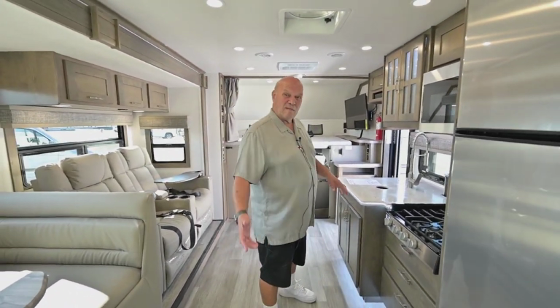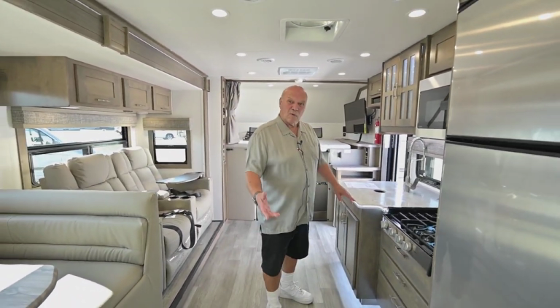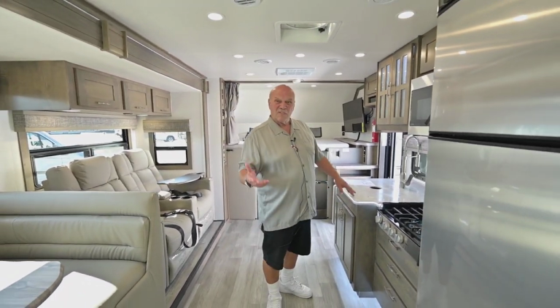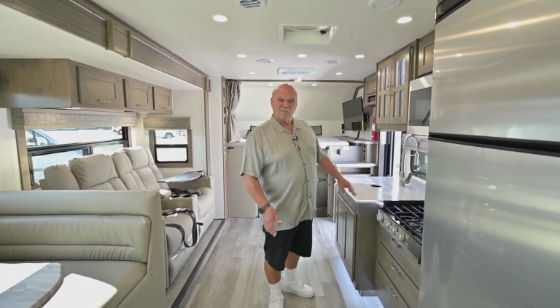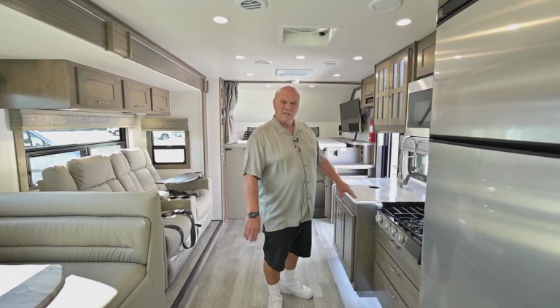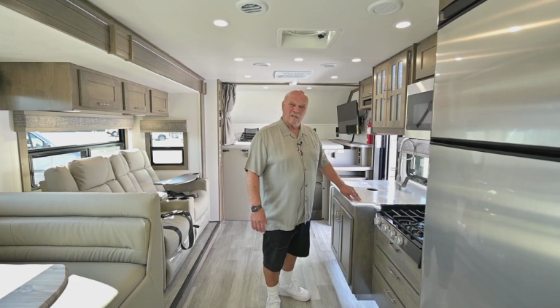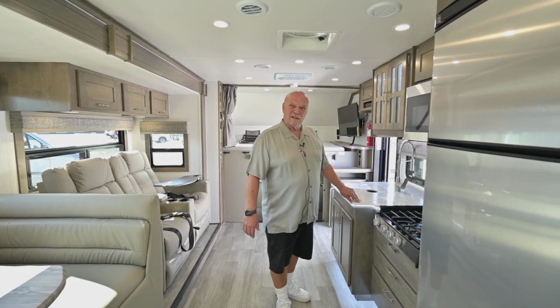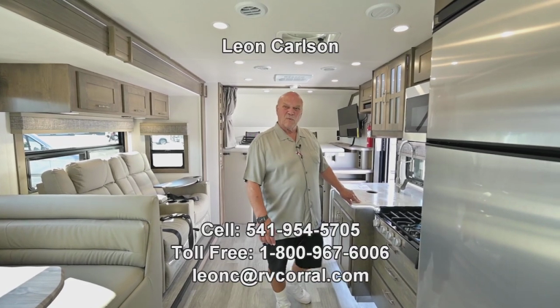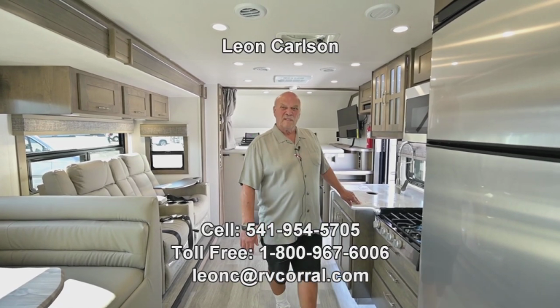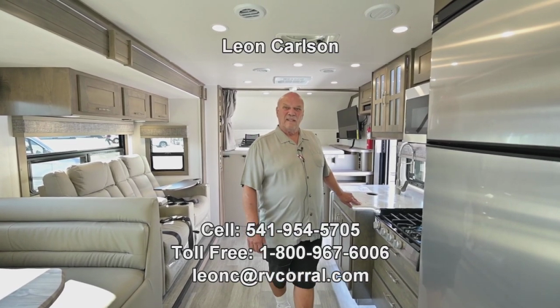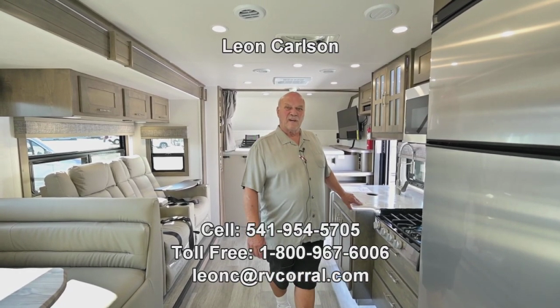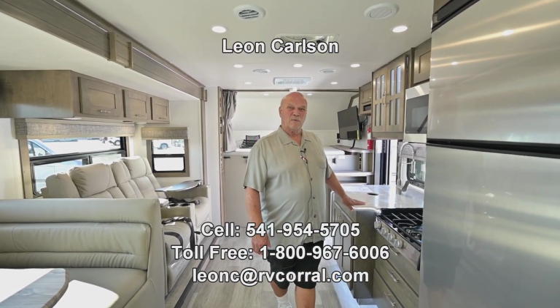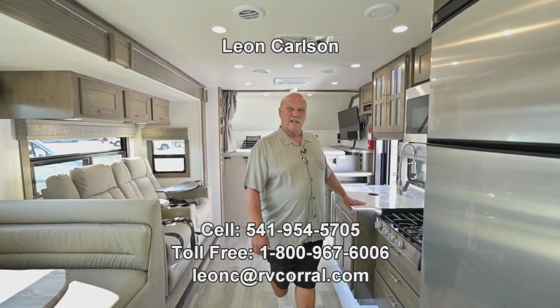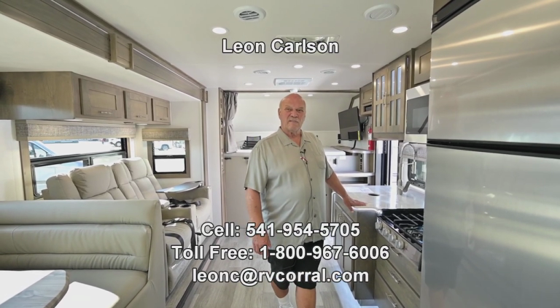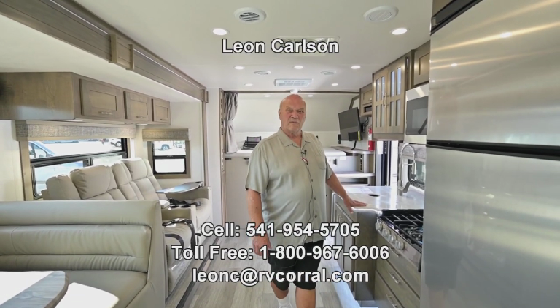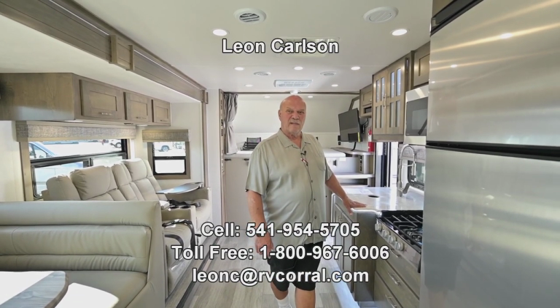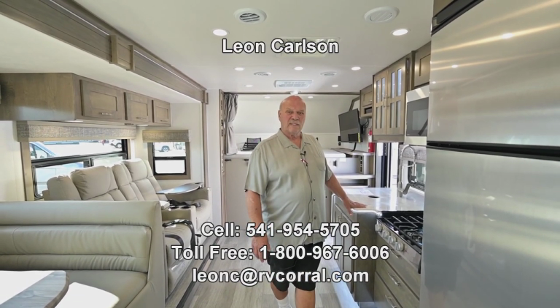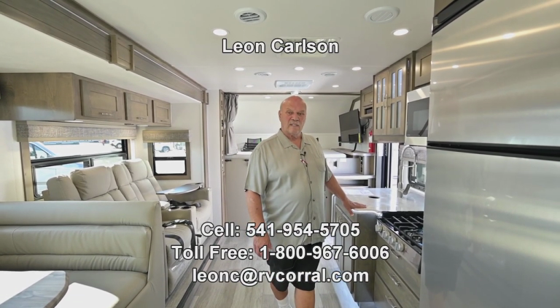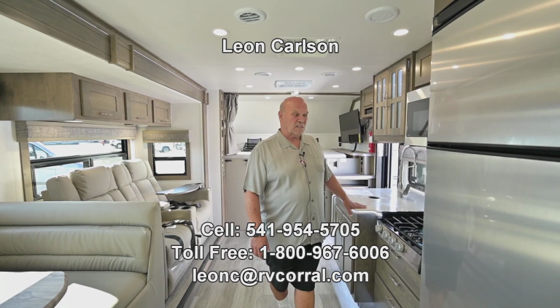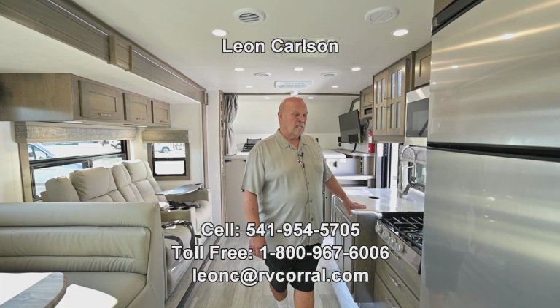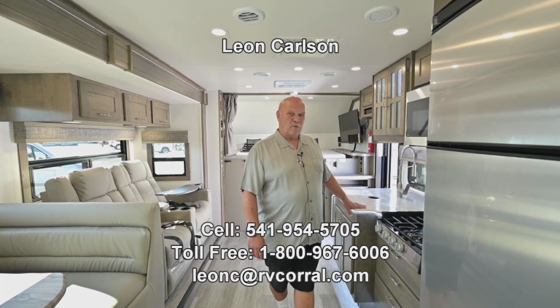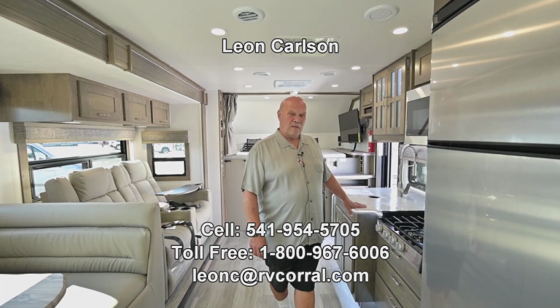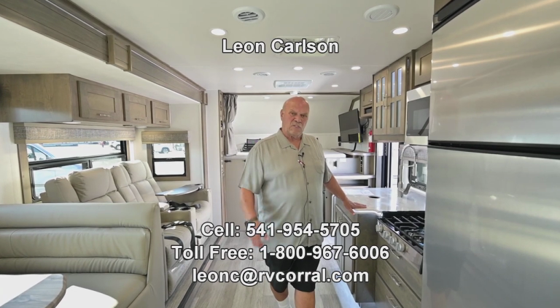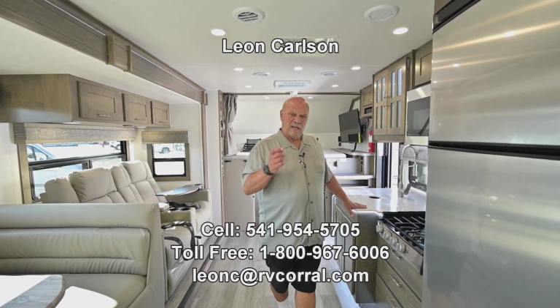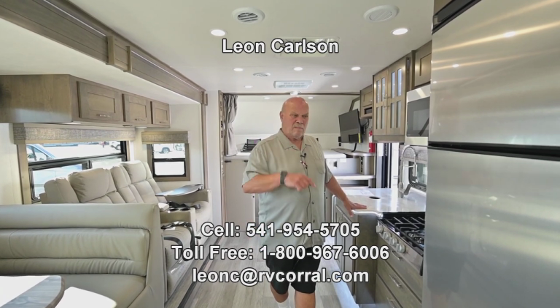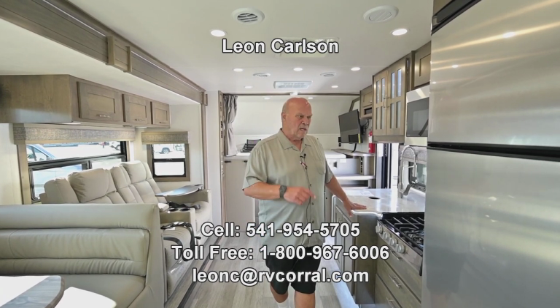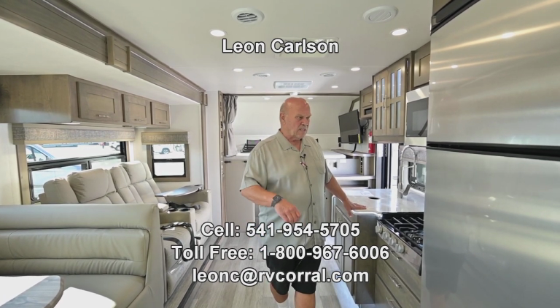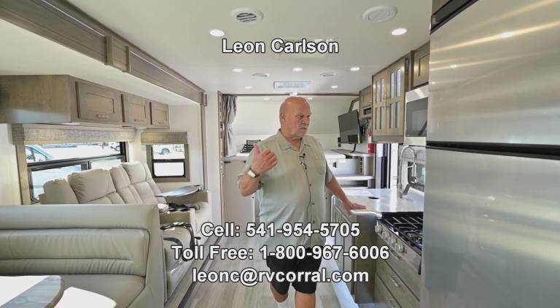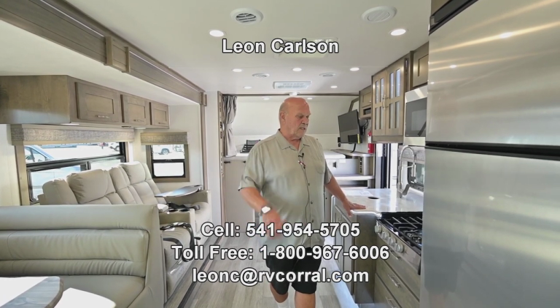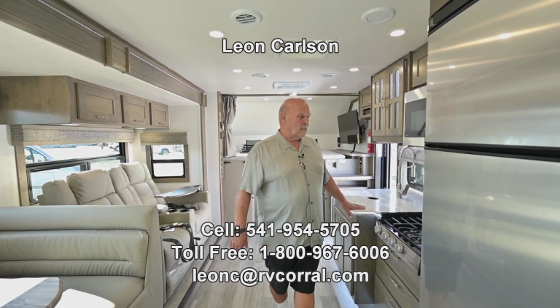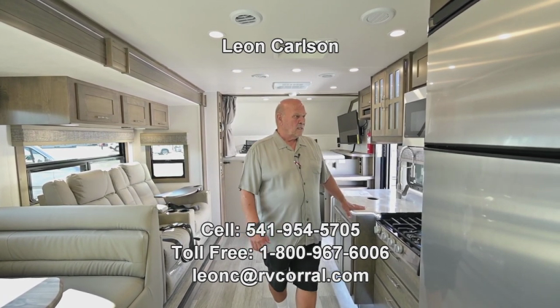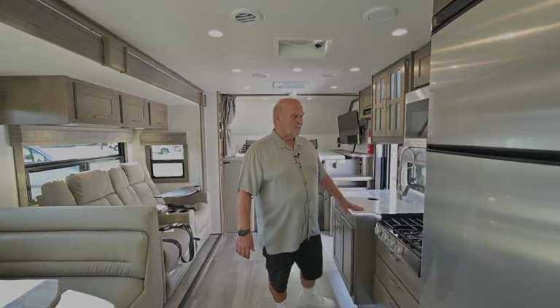You pretty much have it all — I'm sure you have more questions, so please give me a call at 541-954-5705. Leon Carlson. If you email, mention my name otherwise it won't come to me. Thank you.